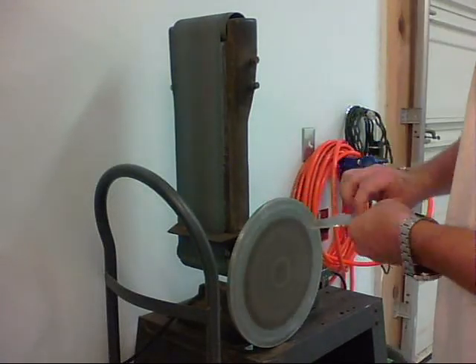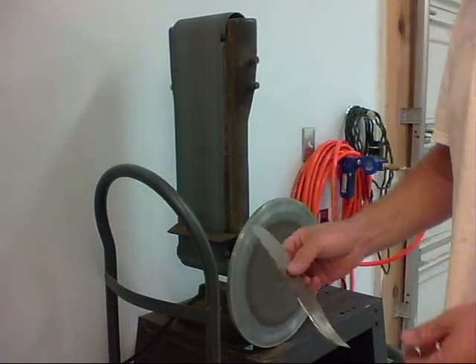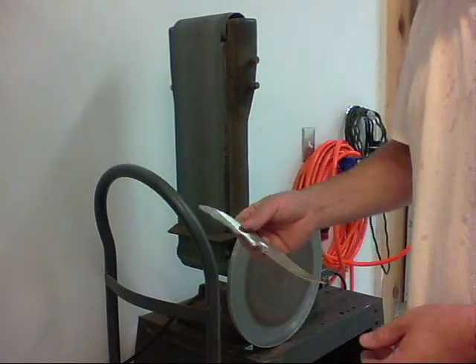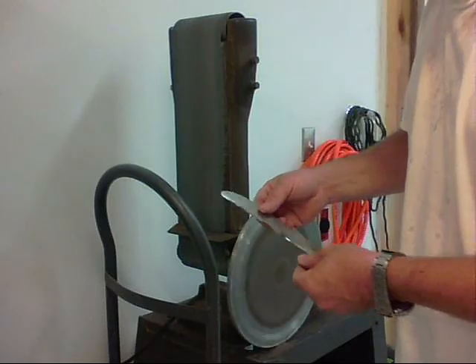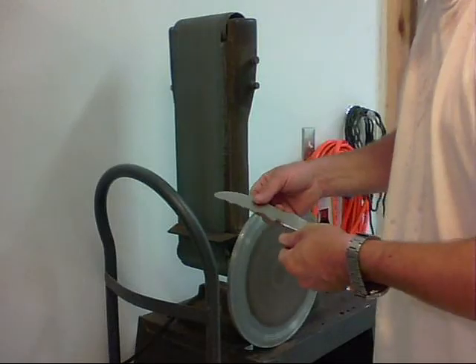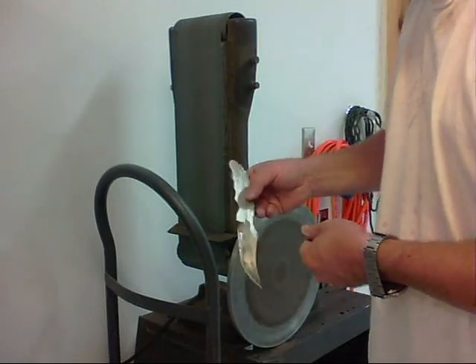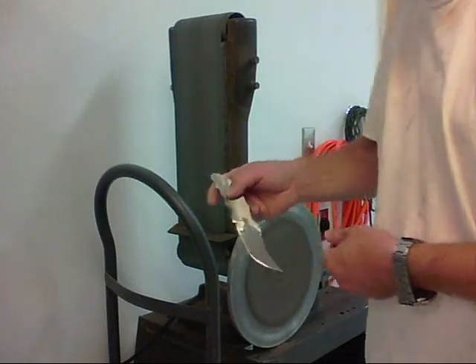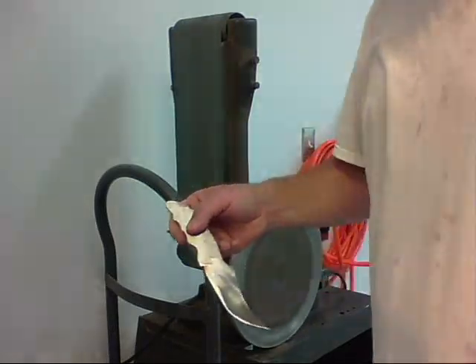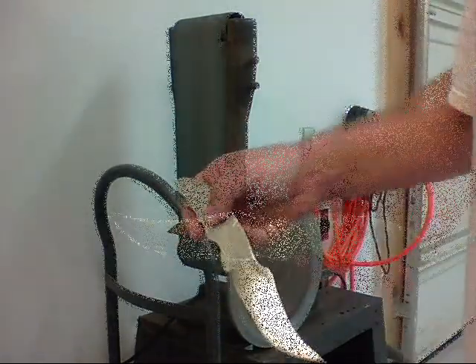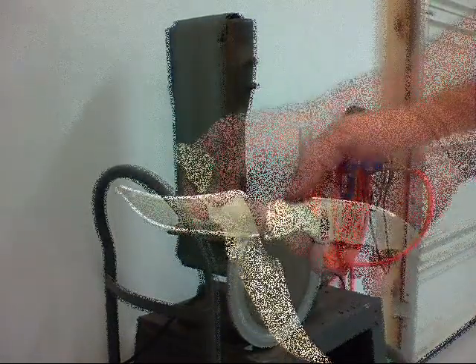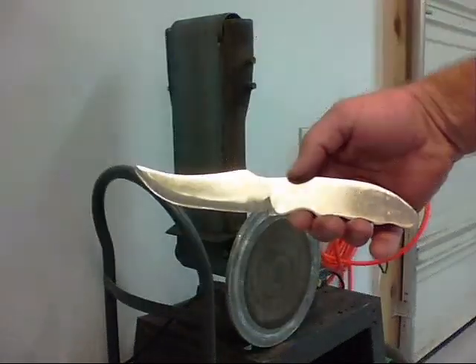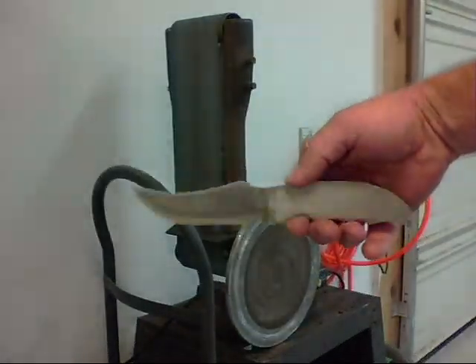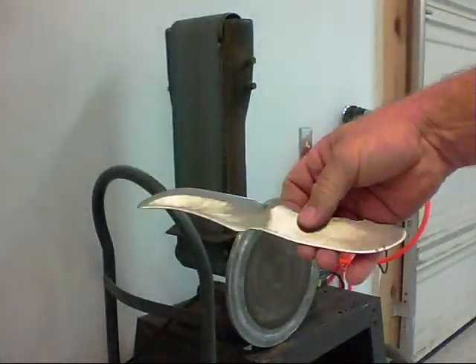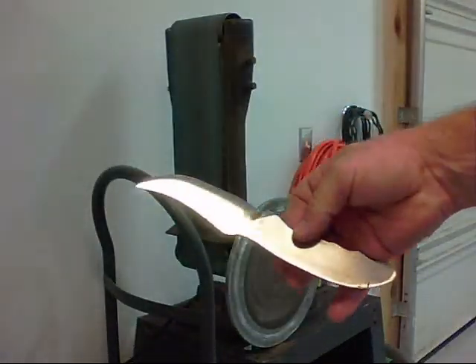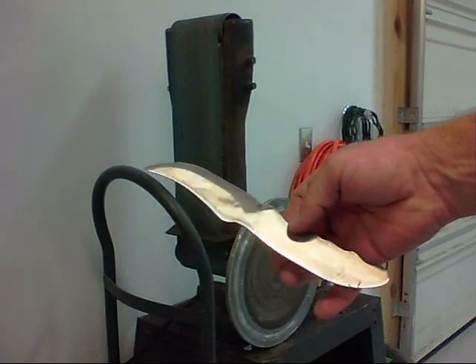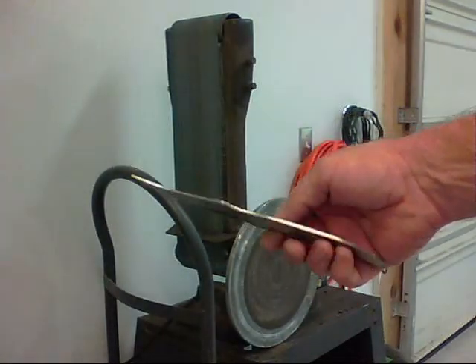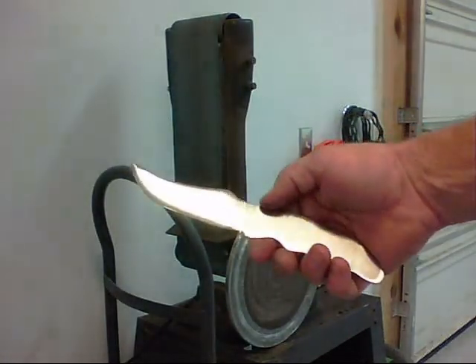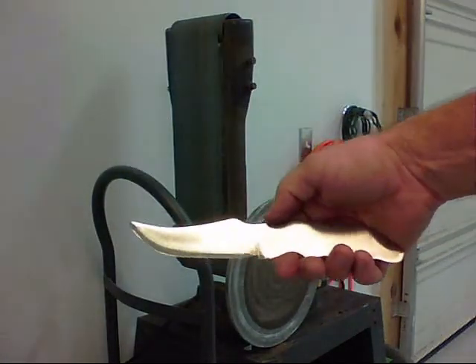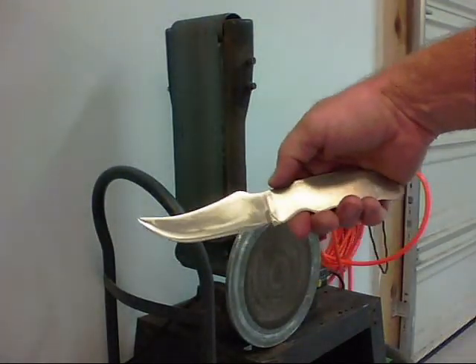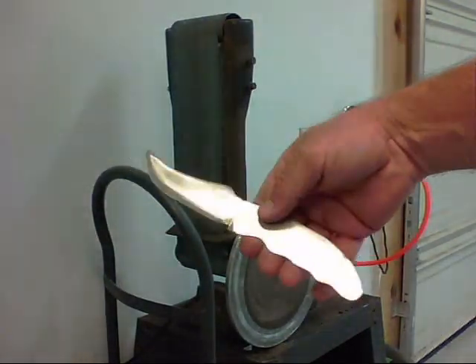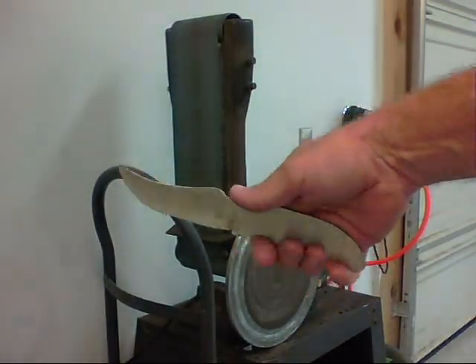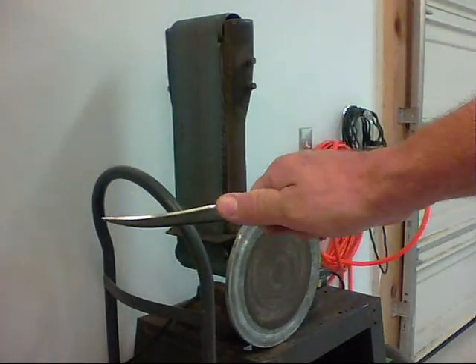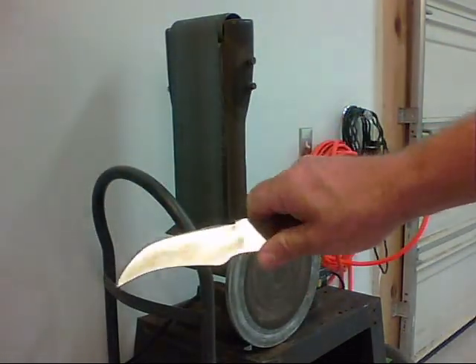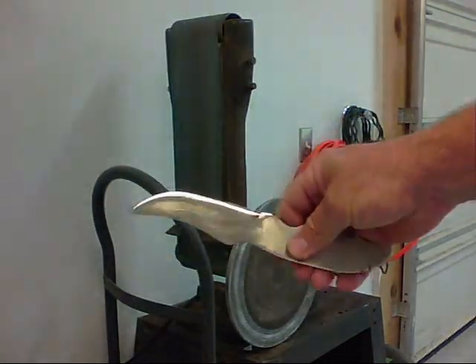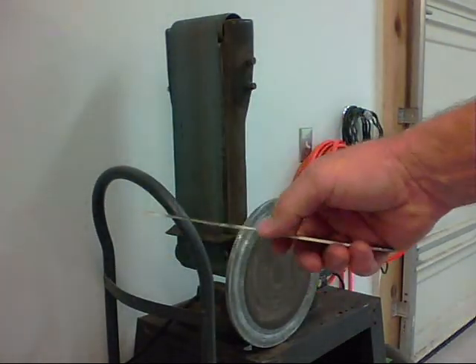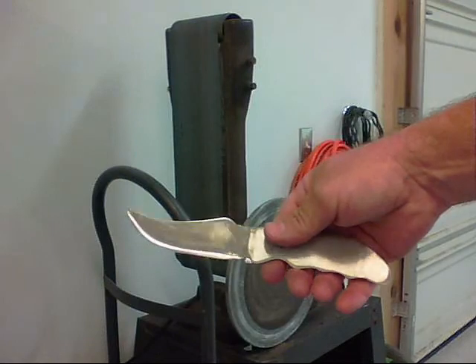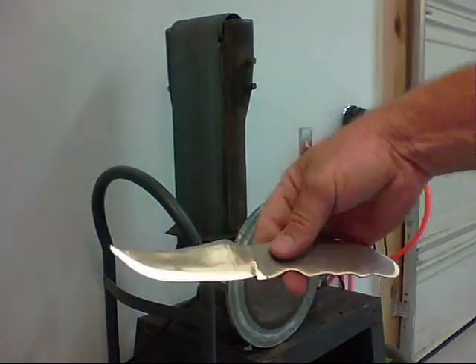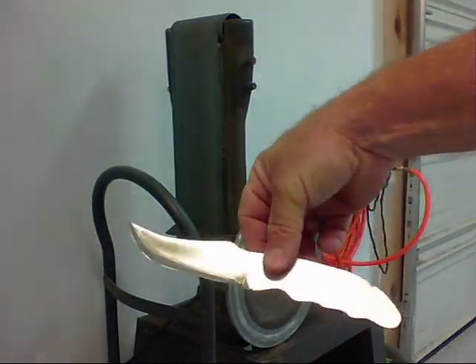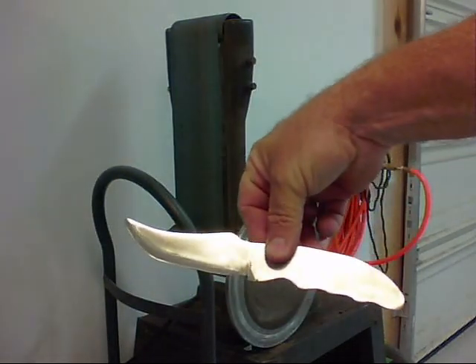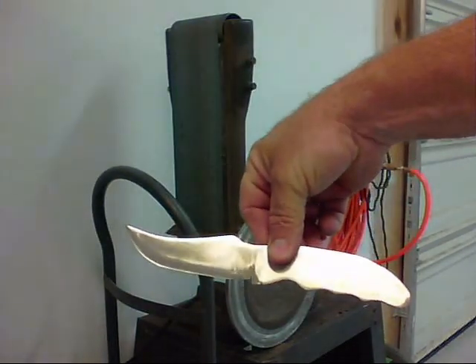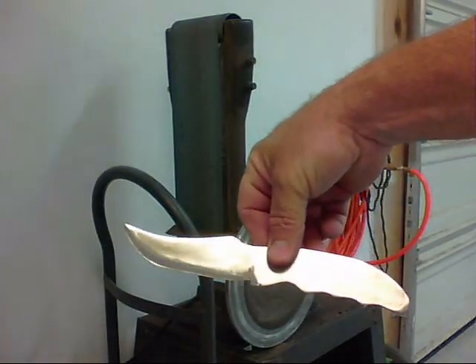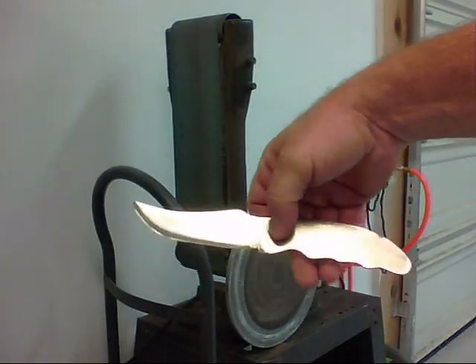I'm grinding and polishing on this knife now. Got it pretty good — nice and smooth. What I'm going to do now is sharpen it.